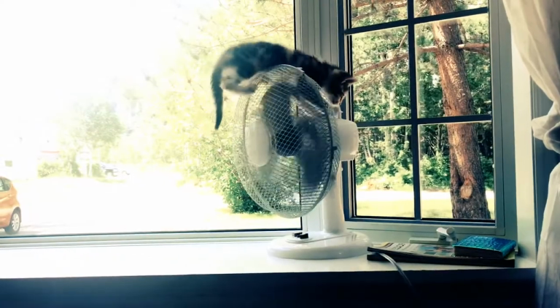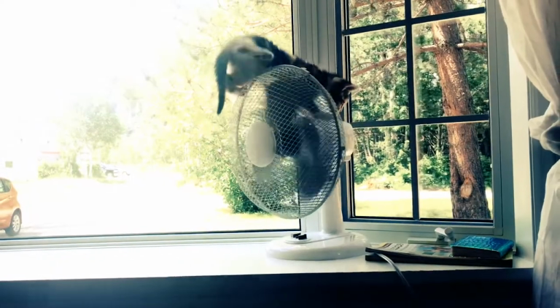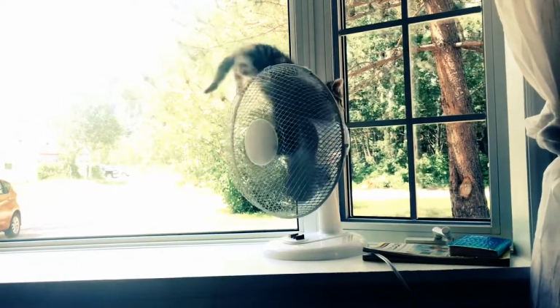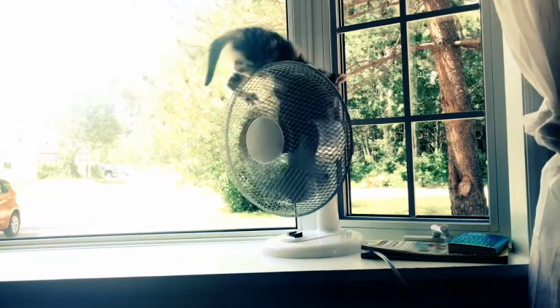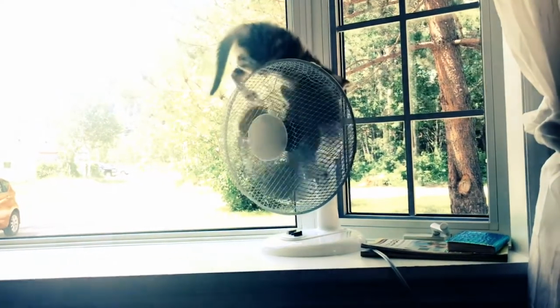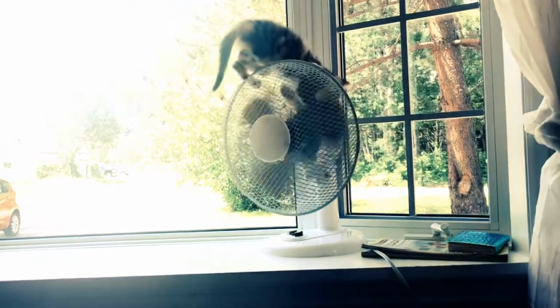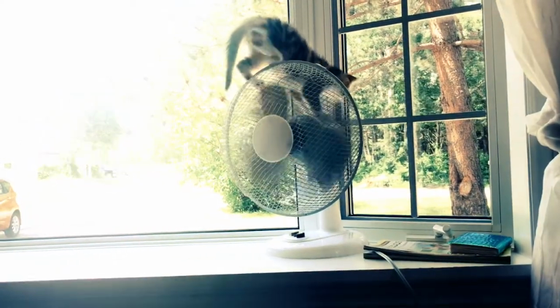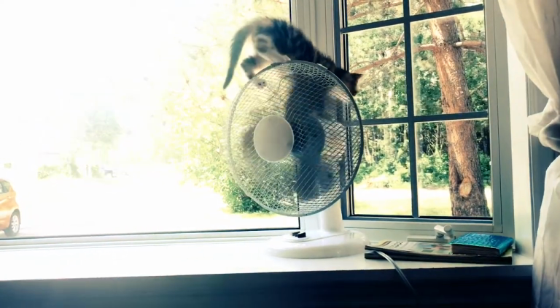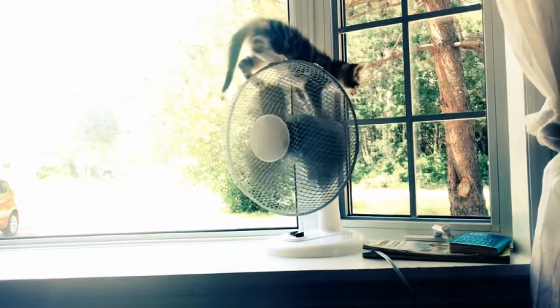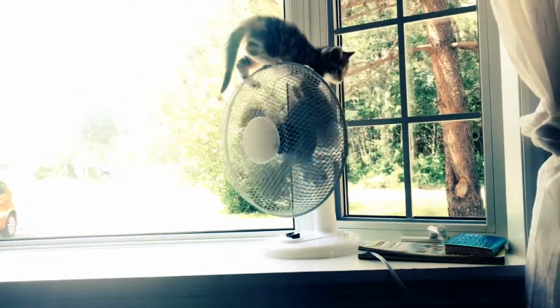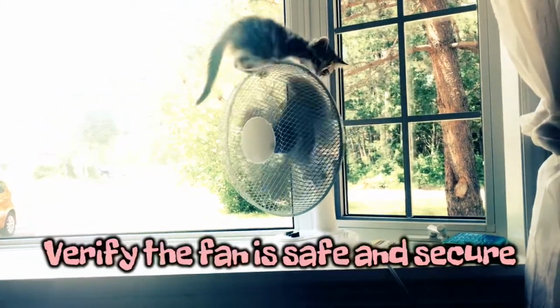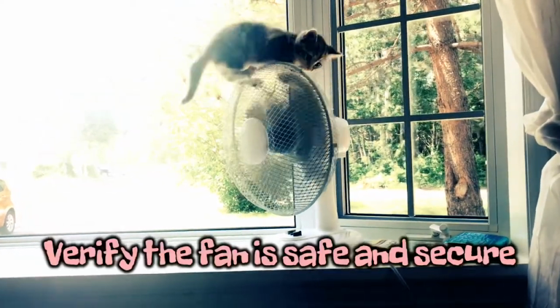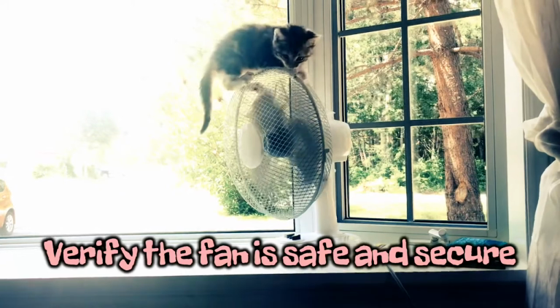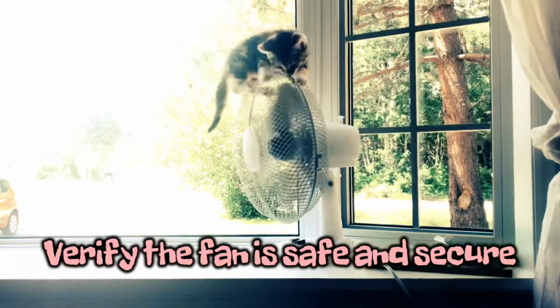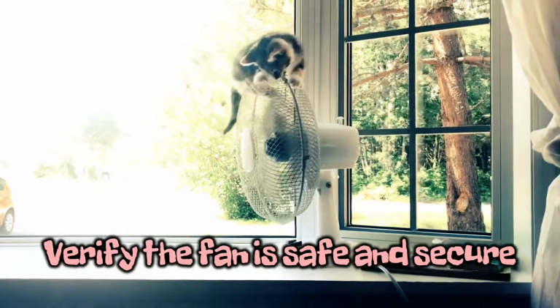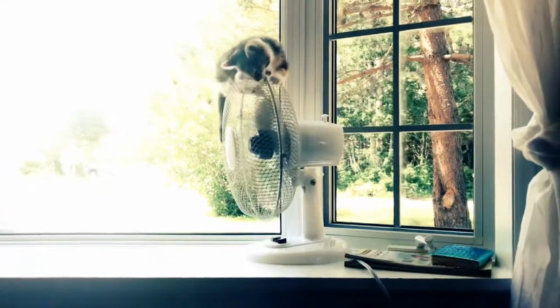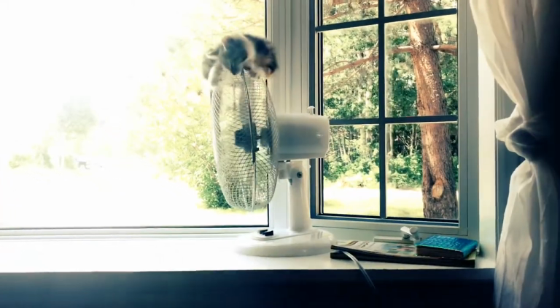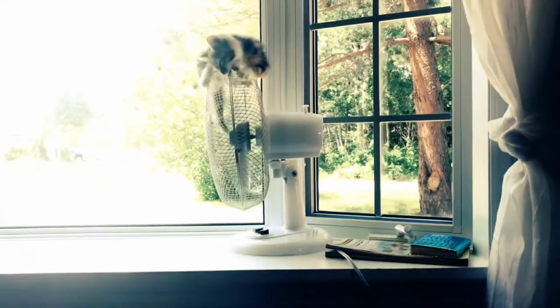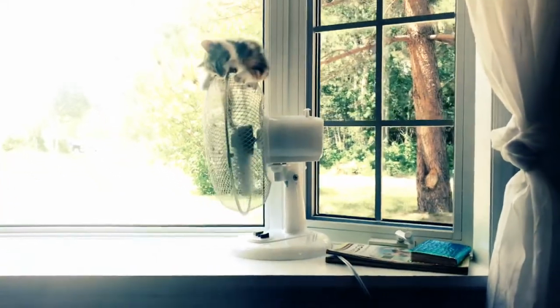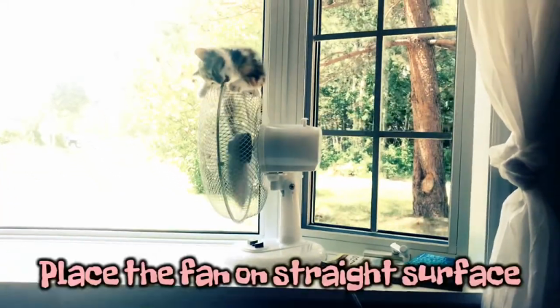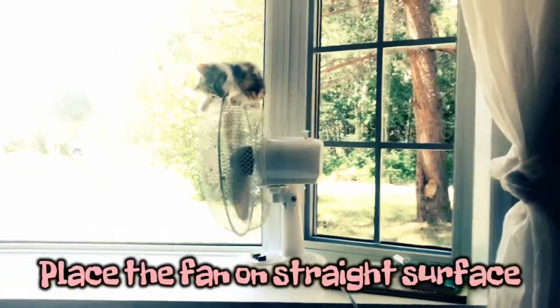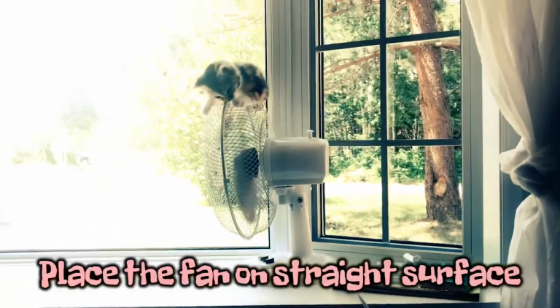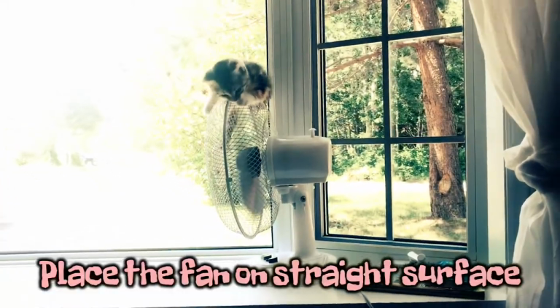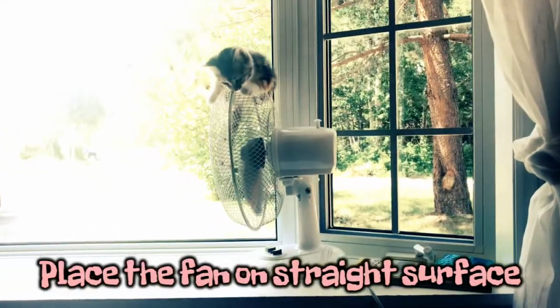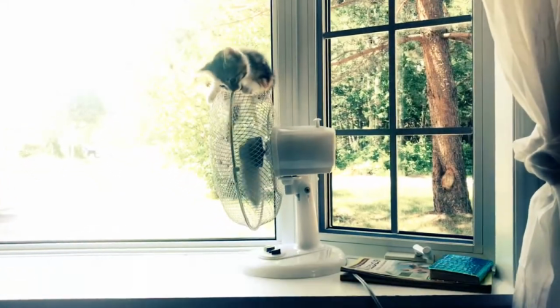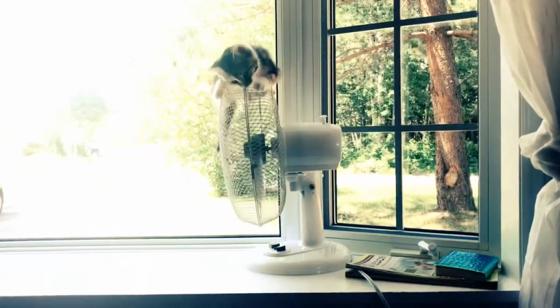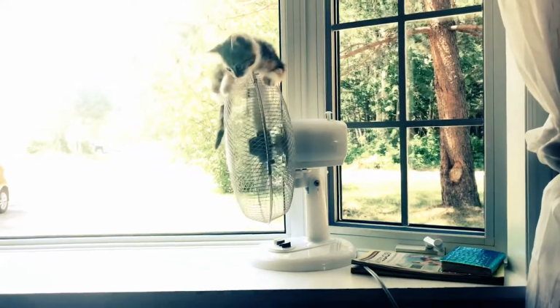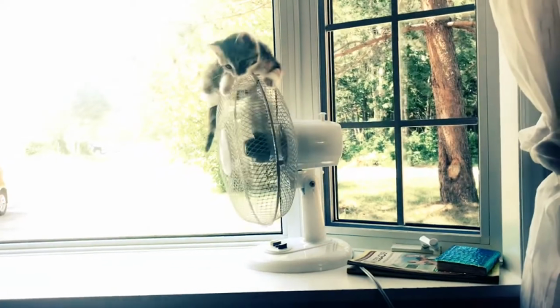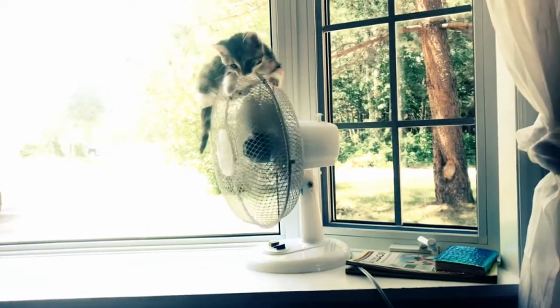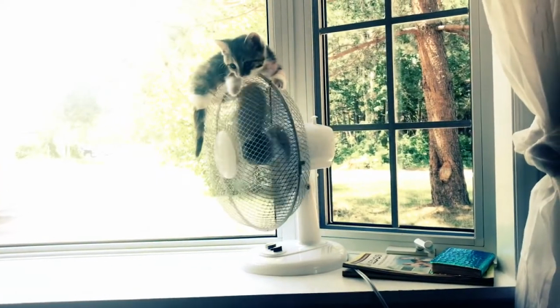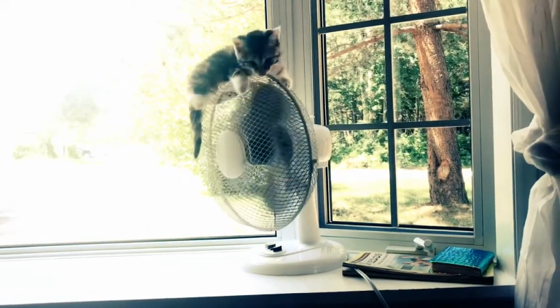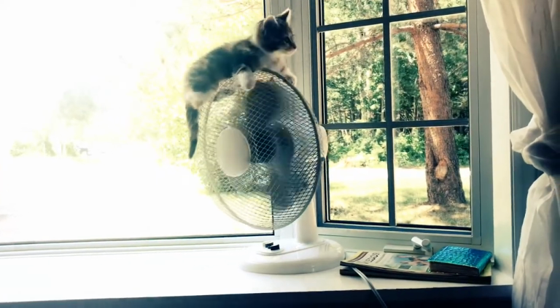So first, make sure your home fan is safe and secure. Please test it before. Second, place the fan on a flat surface with no obstacles around it.